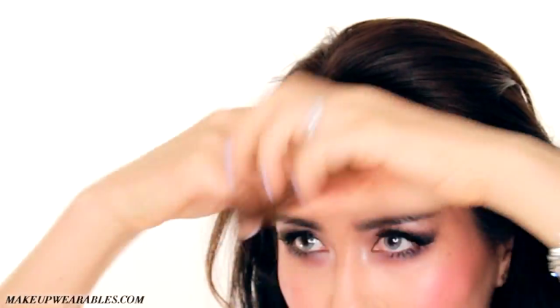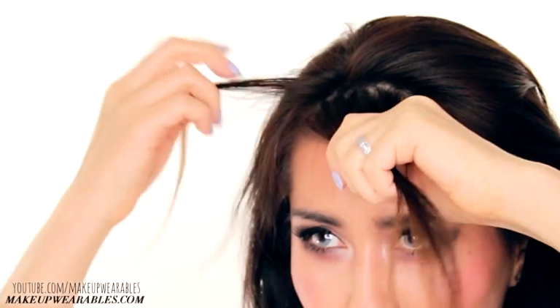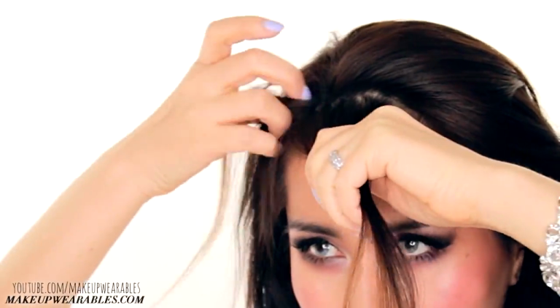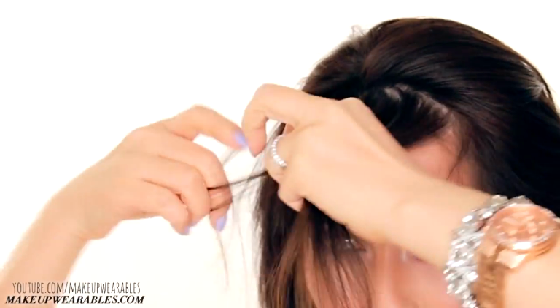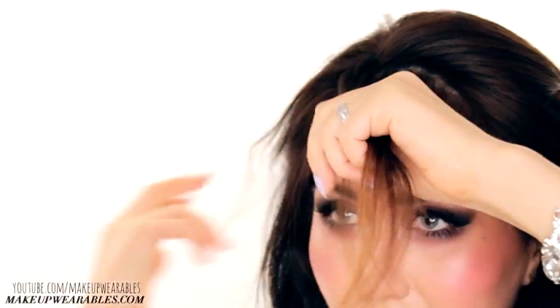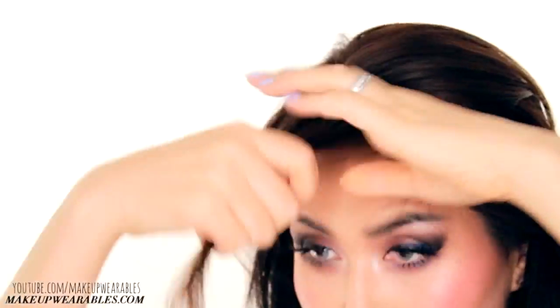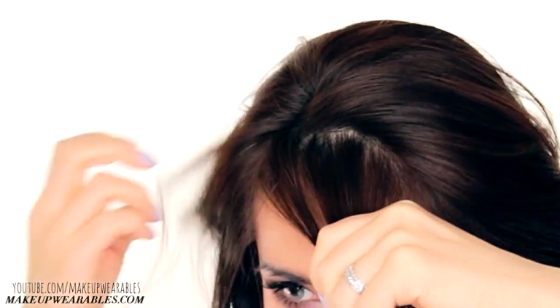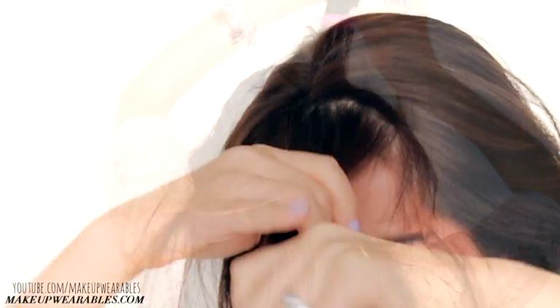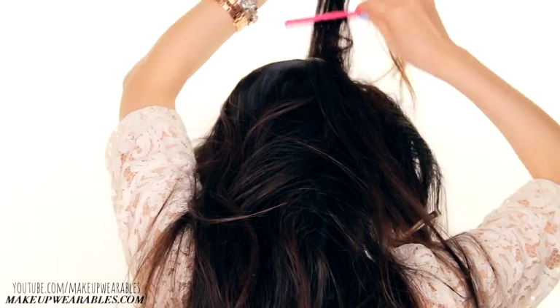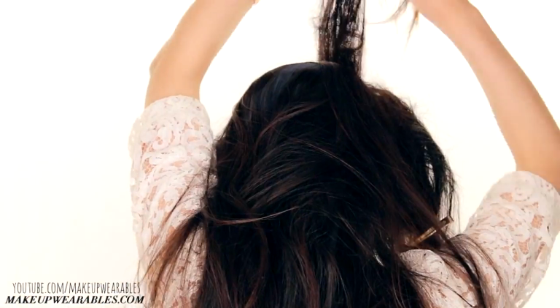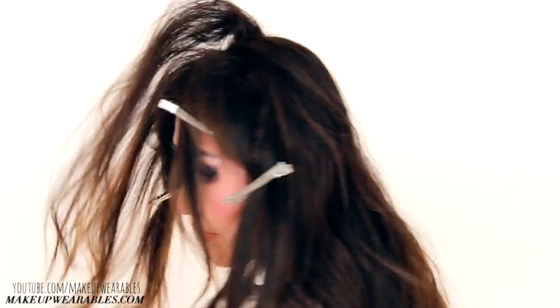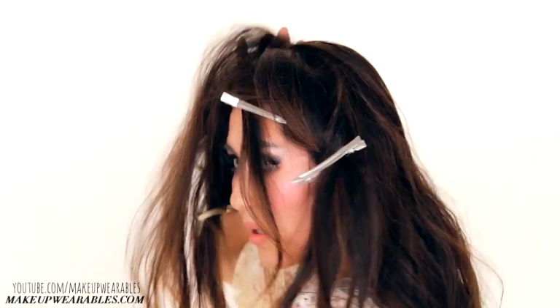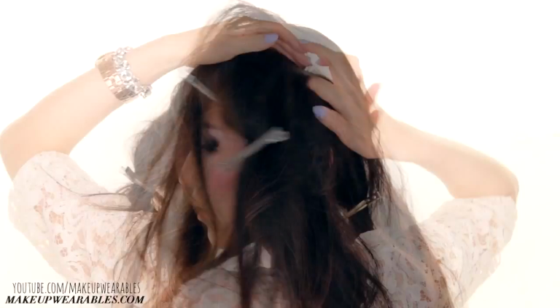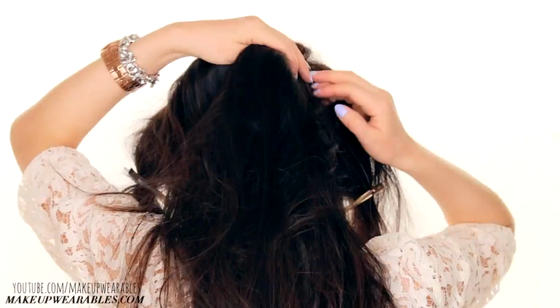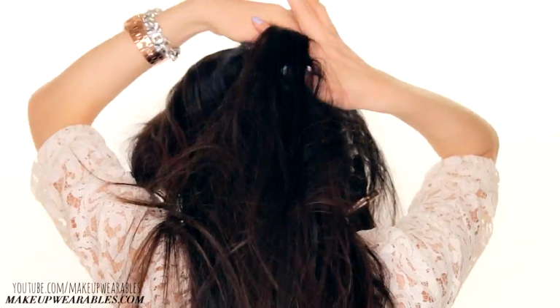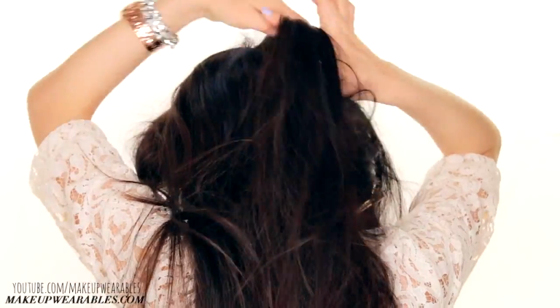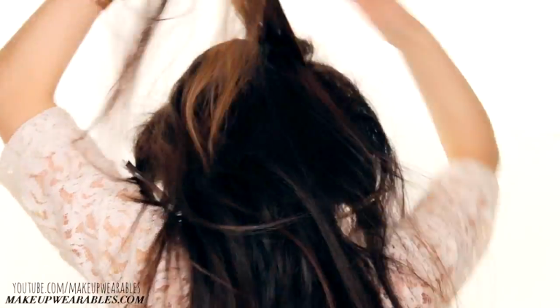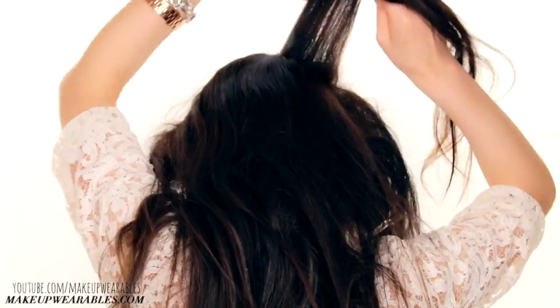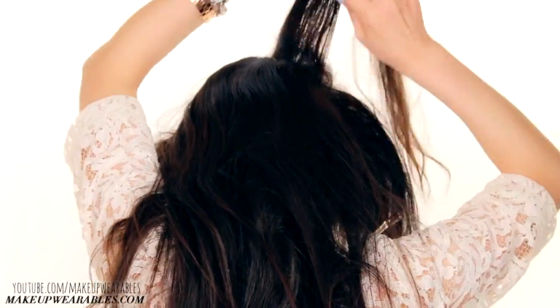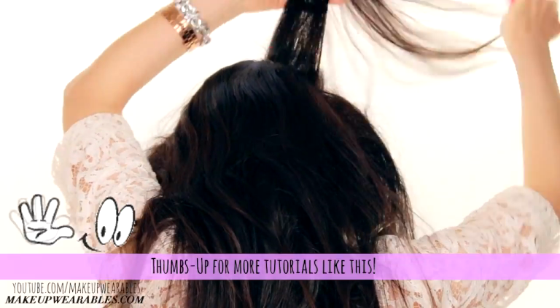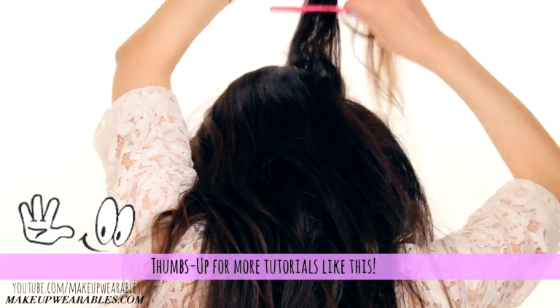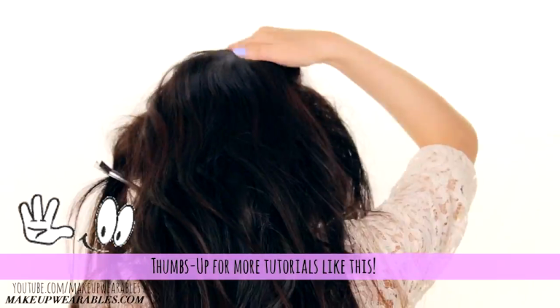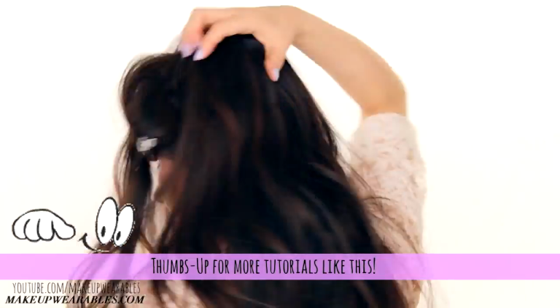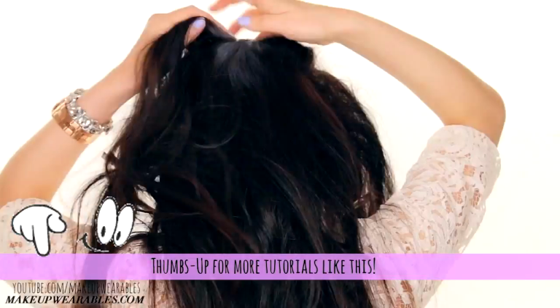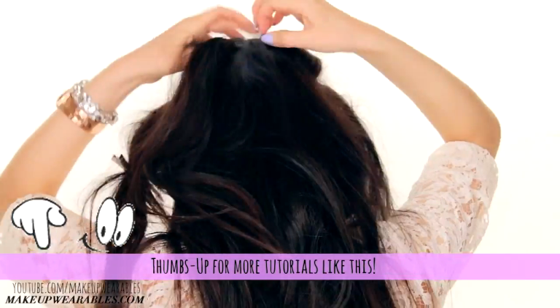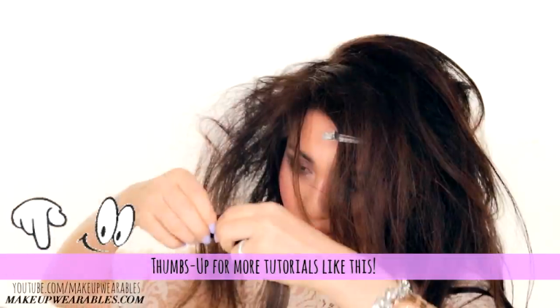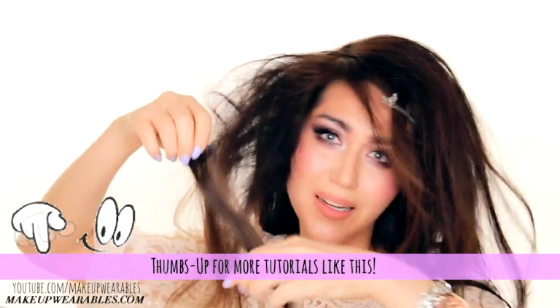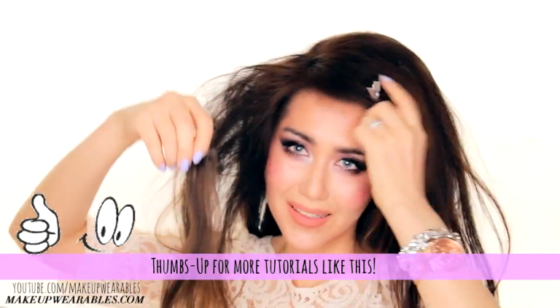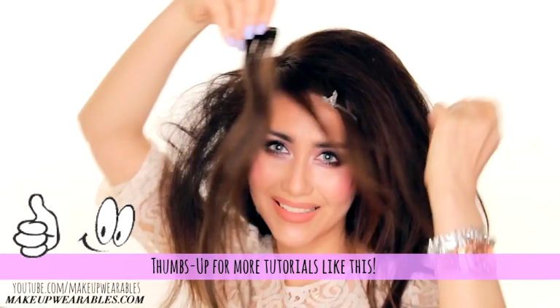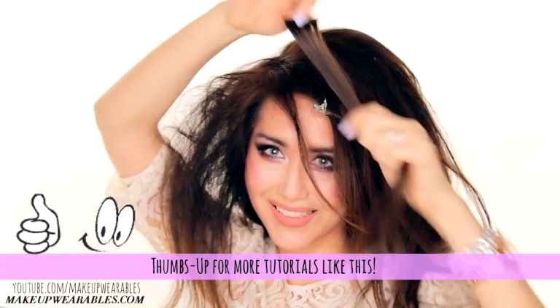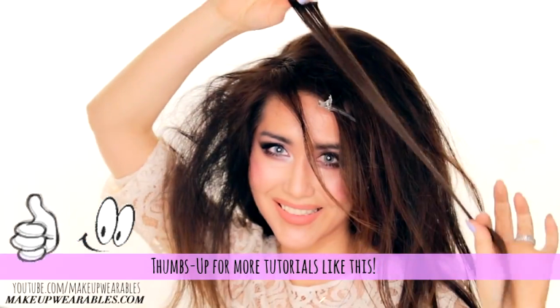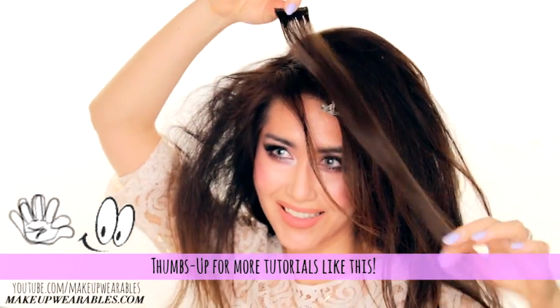So if you have bangs, clip them out of the way, and then tease your hair pretty much everywhere. Then if you want to use hair extensions, use them right afterwards.